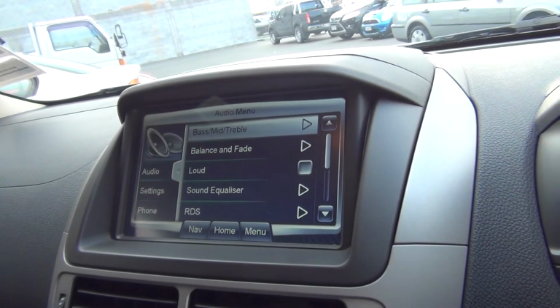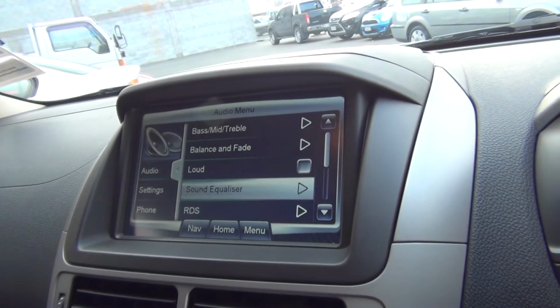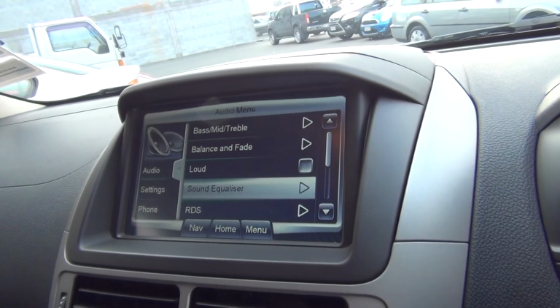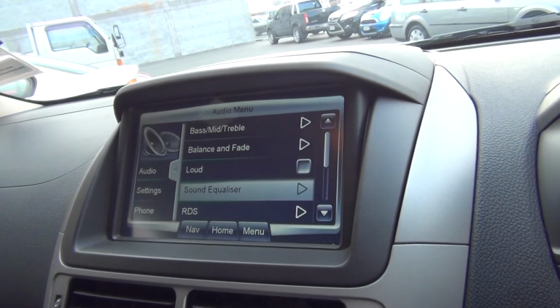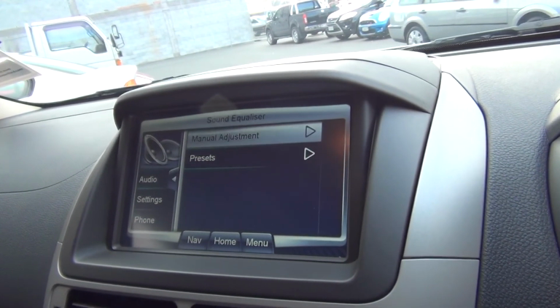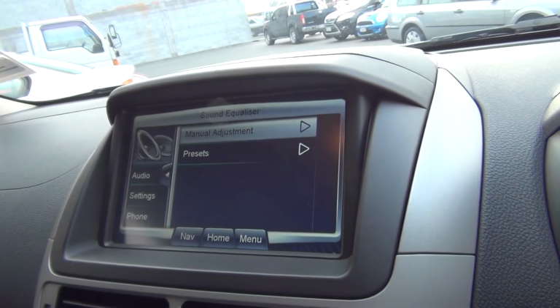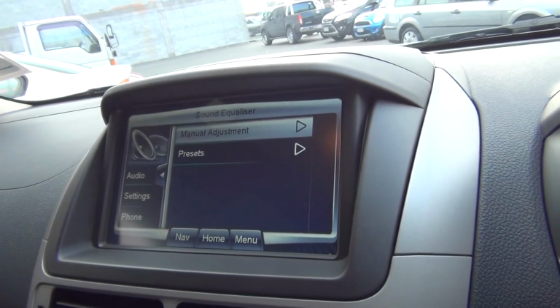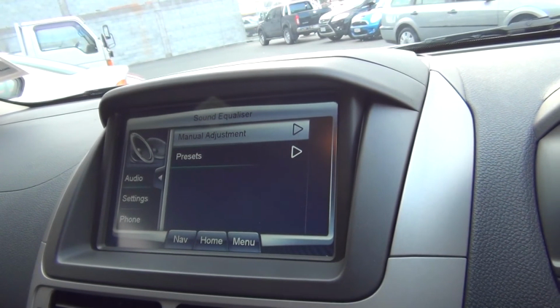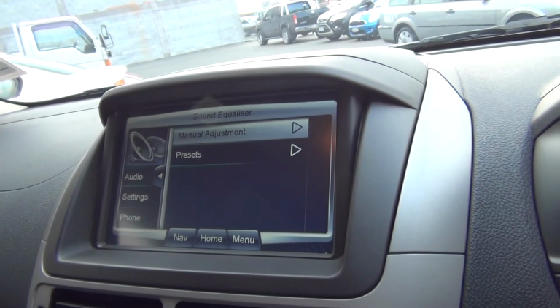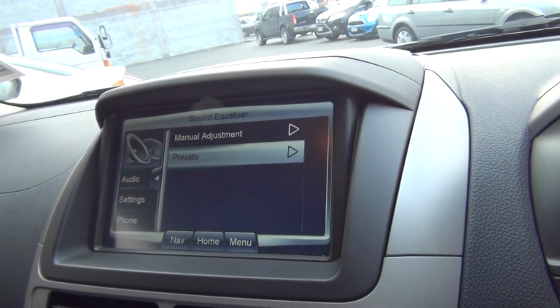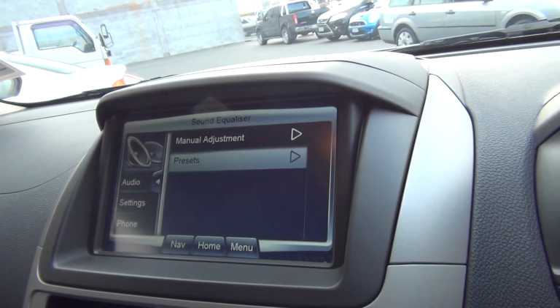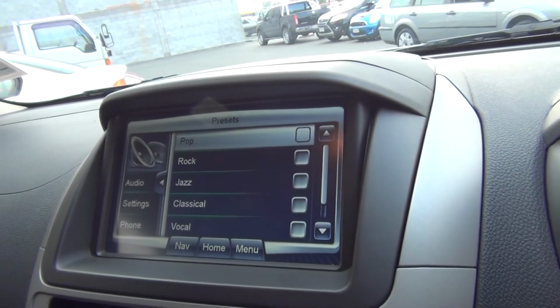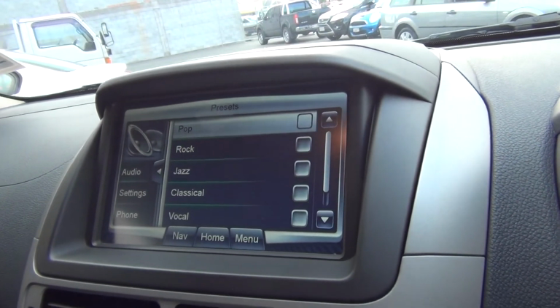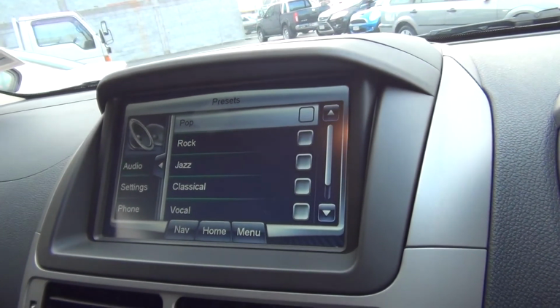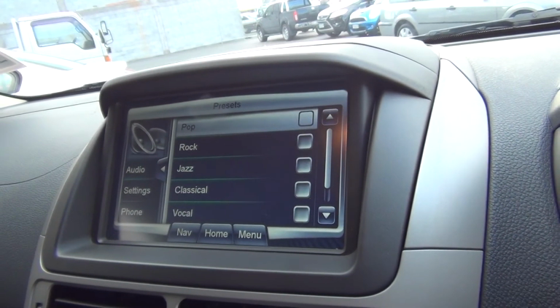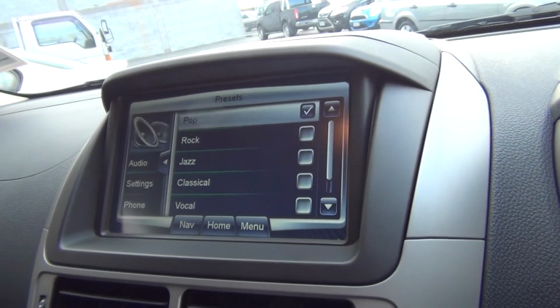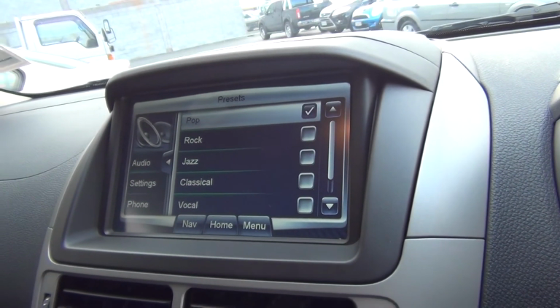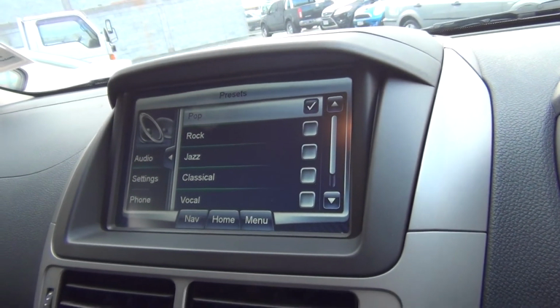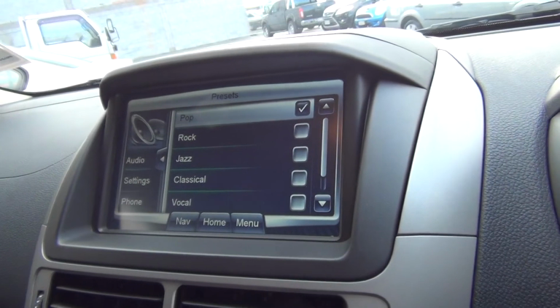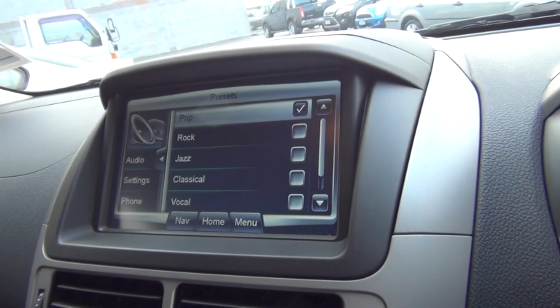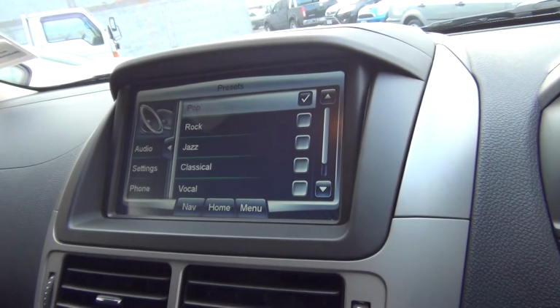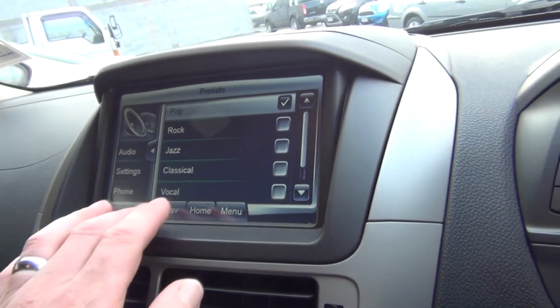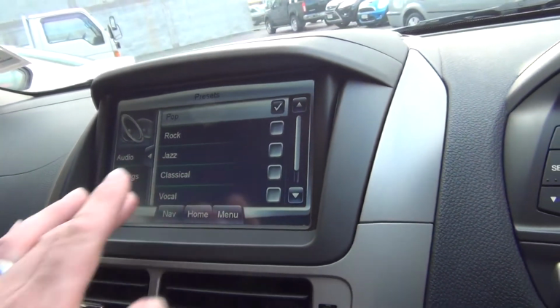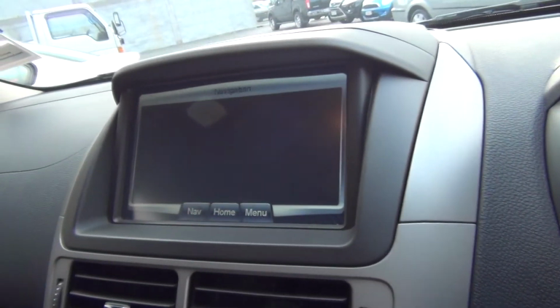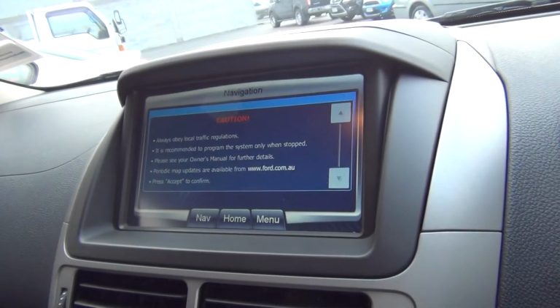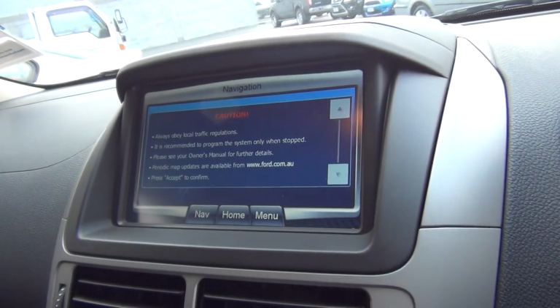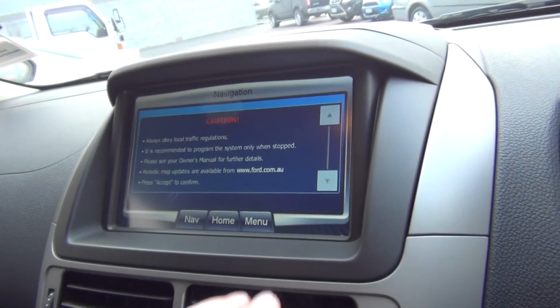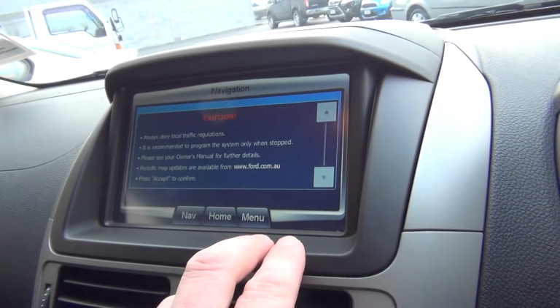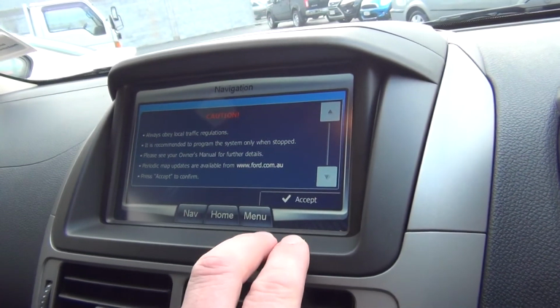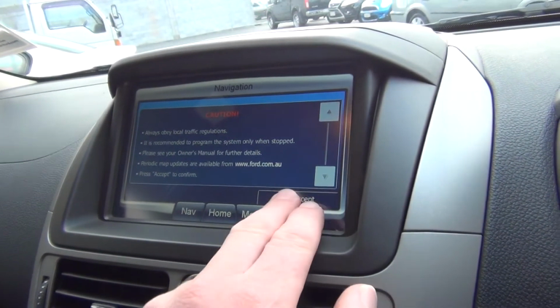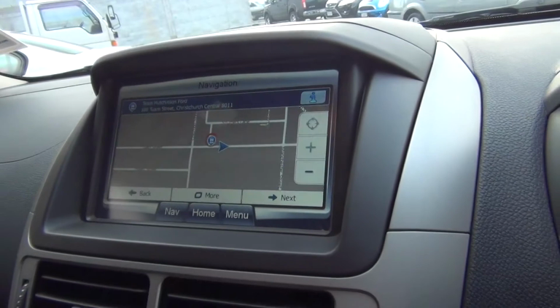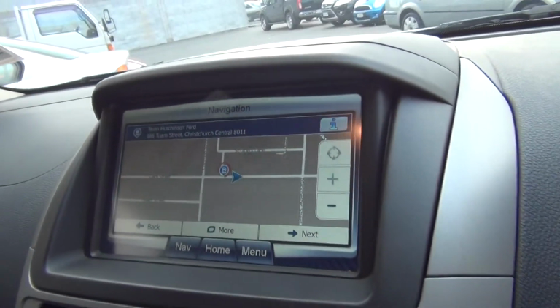Sound equaliser with lots of presets — you can also create your own. And of course we have navigation as standard equipment.